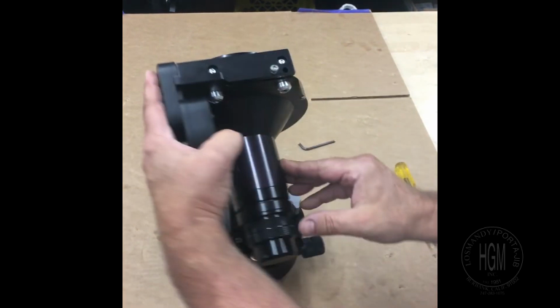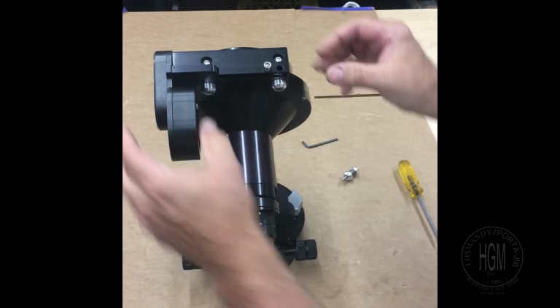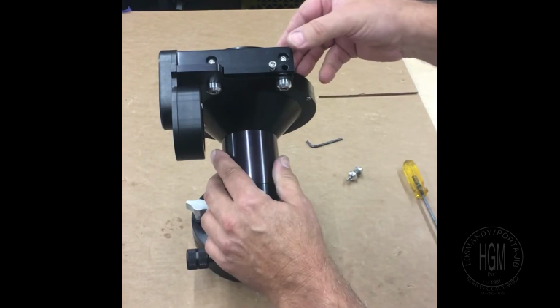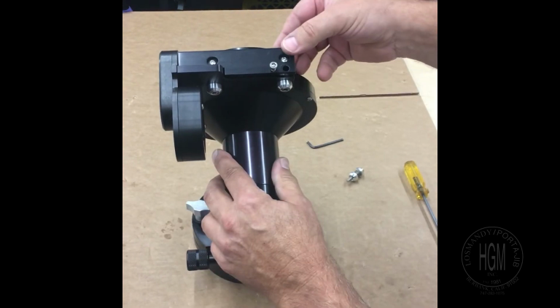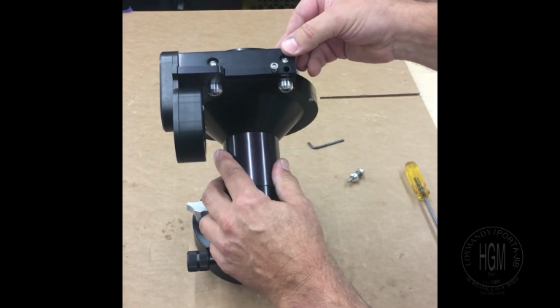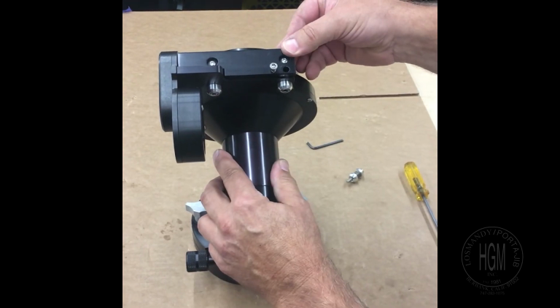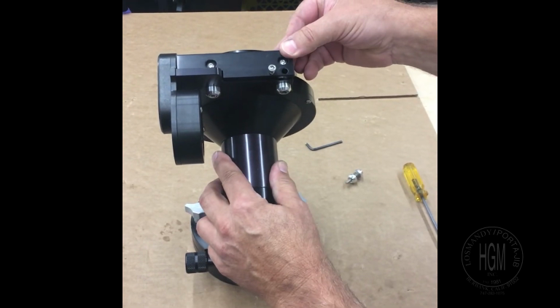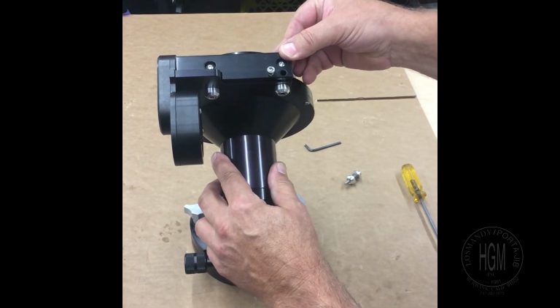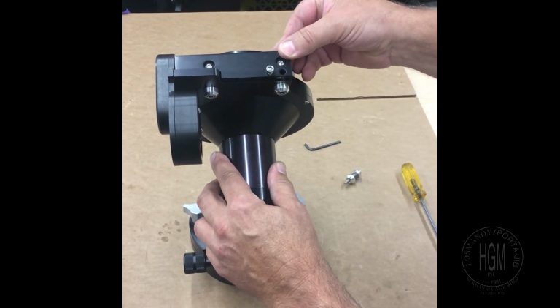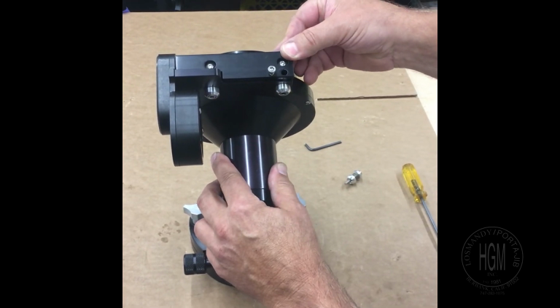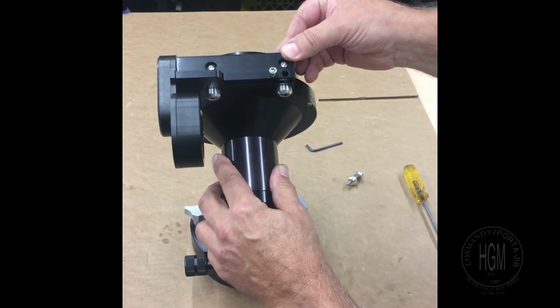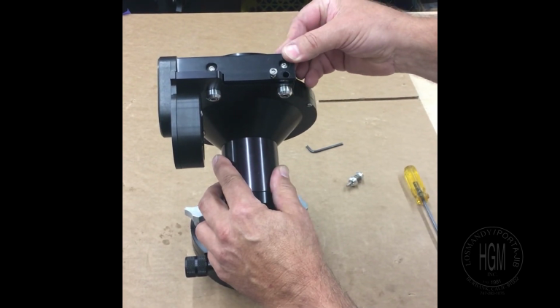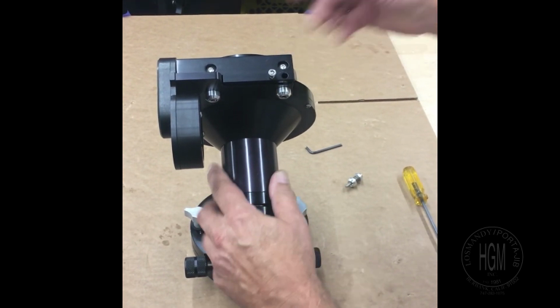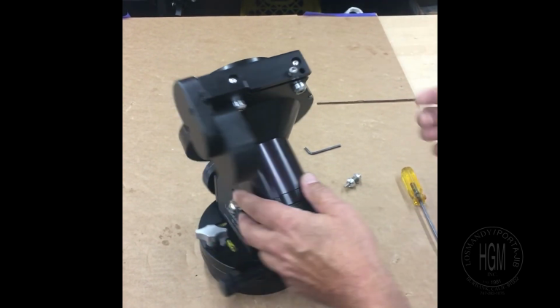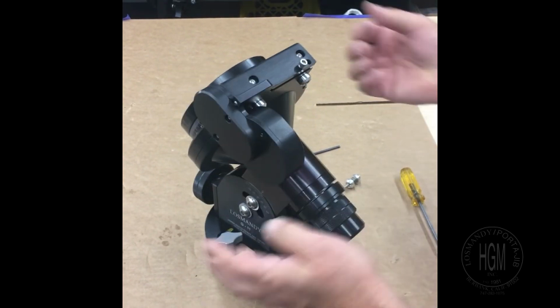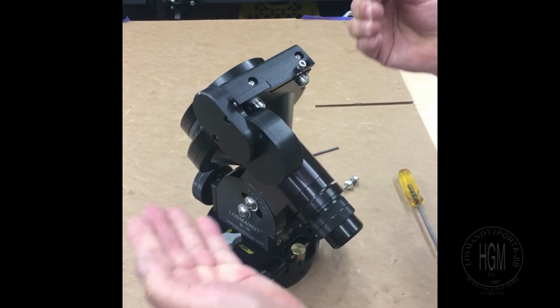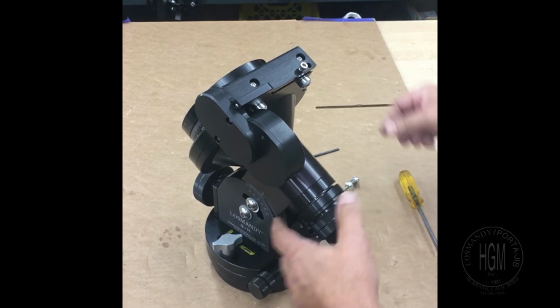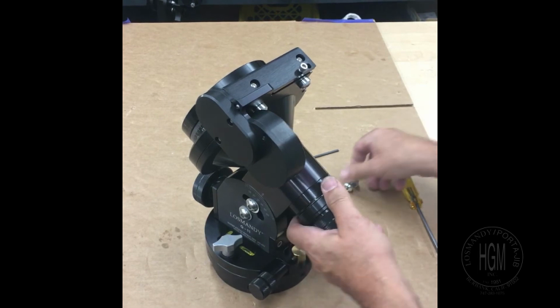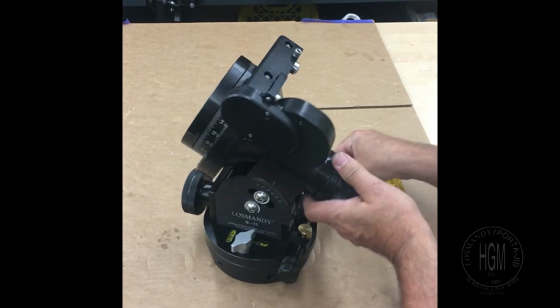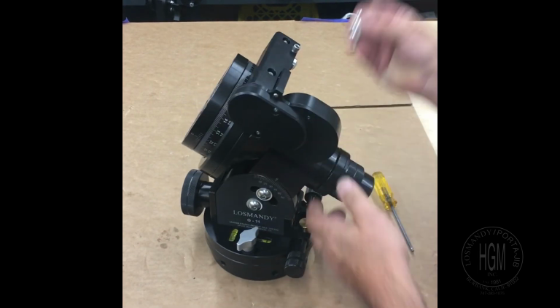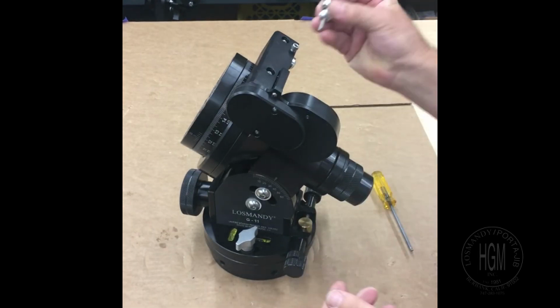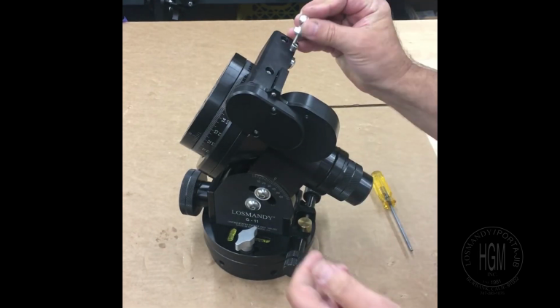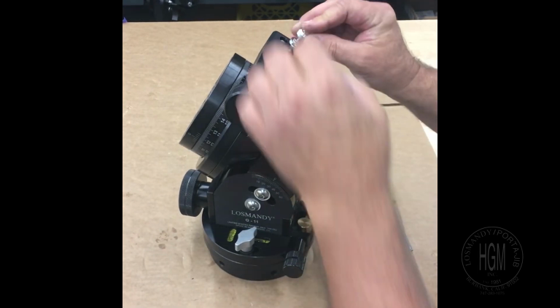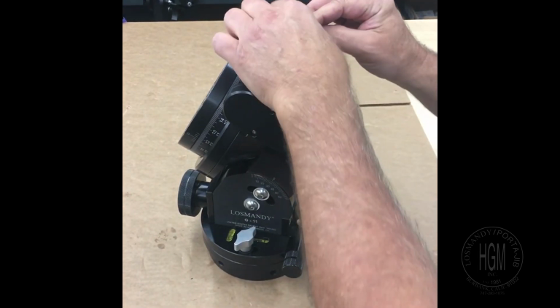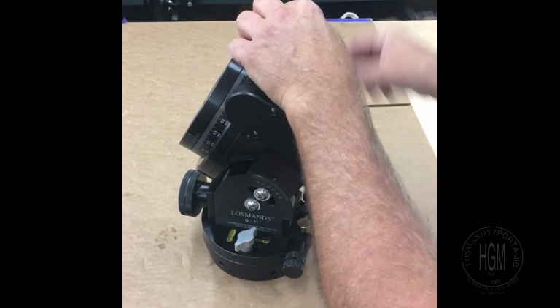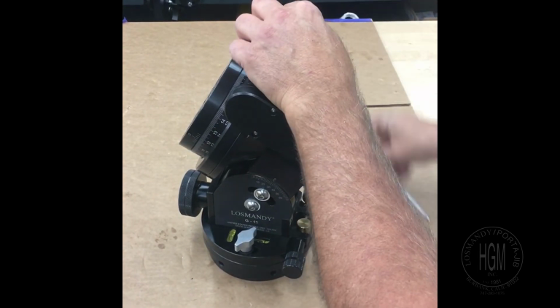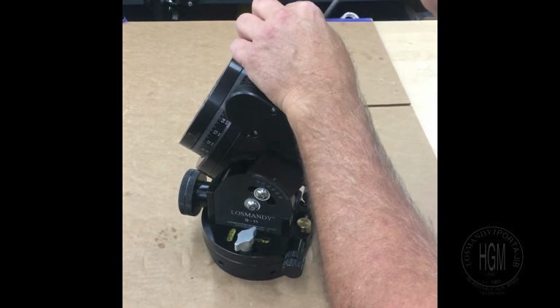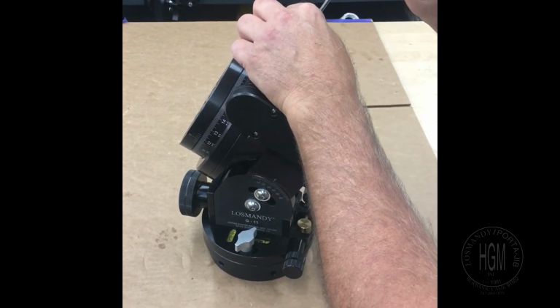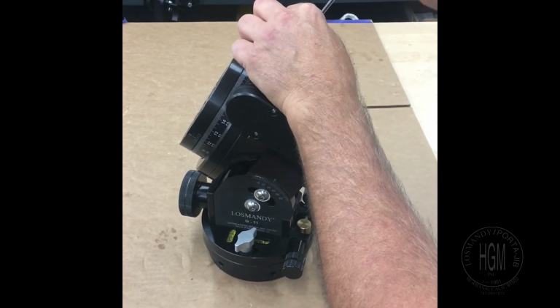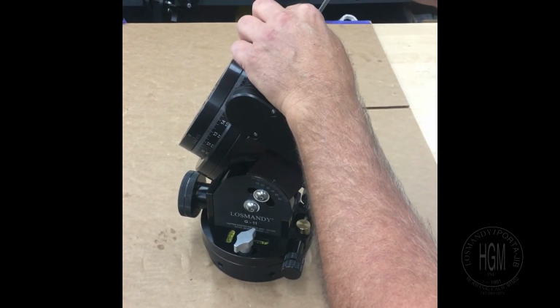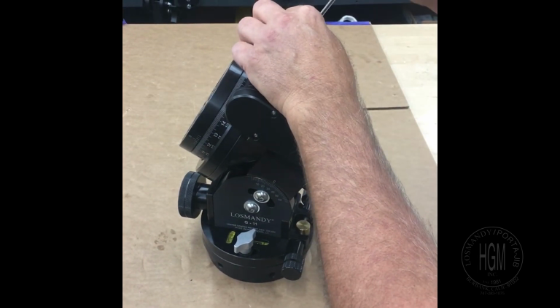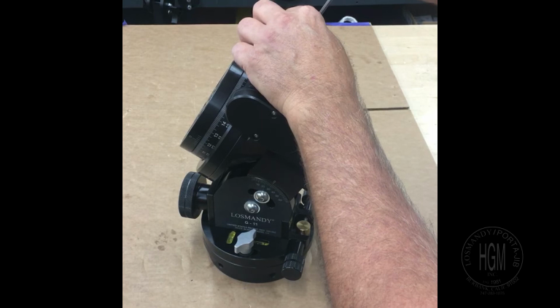Then you want to check and make sure you've got movement here, because this is what the whole system is for. This is your spring load to keep it down.